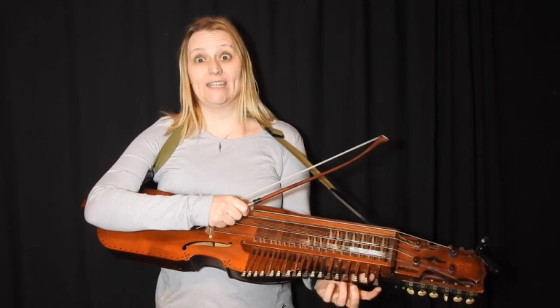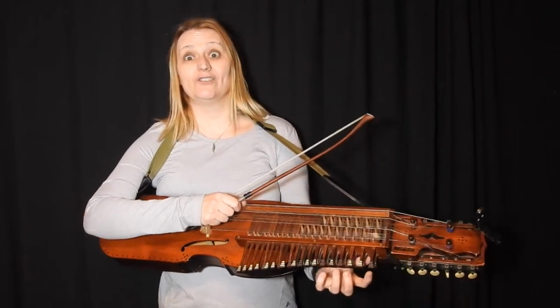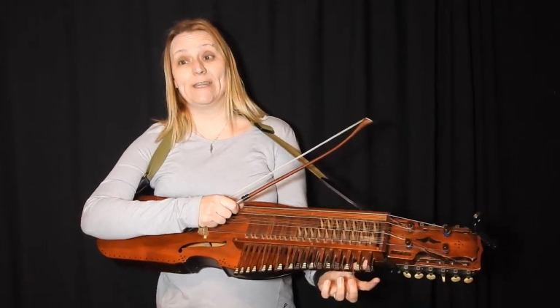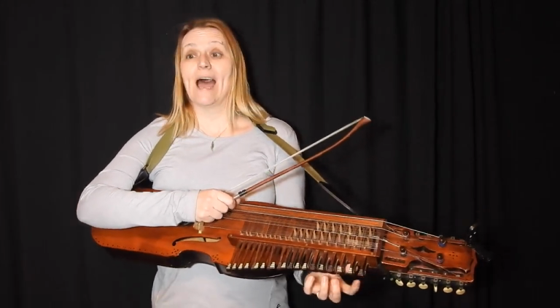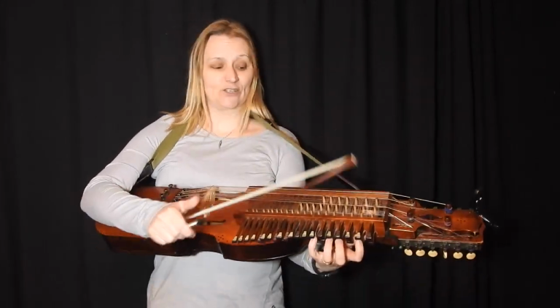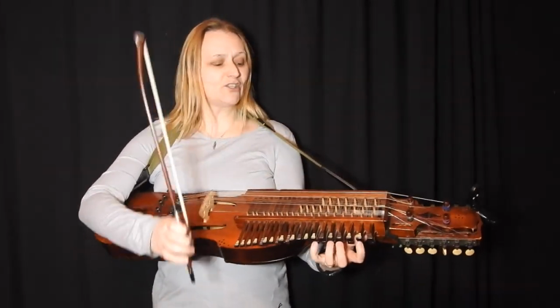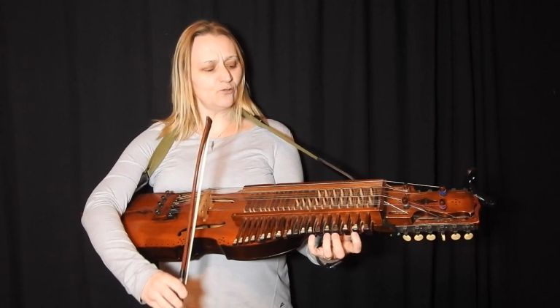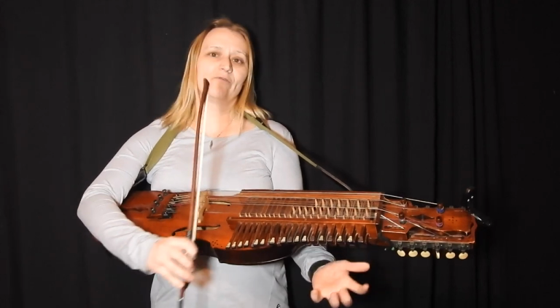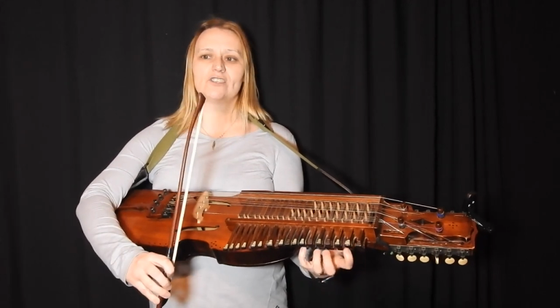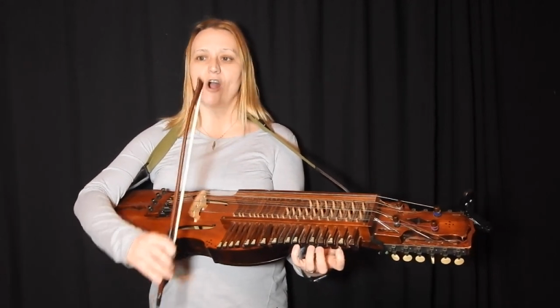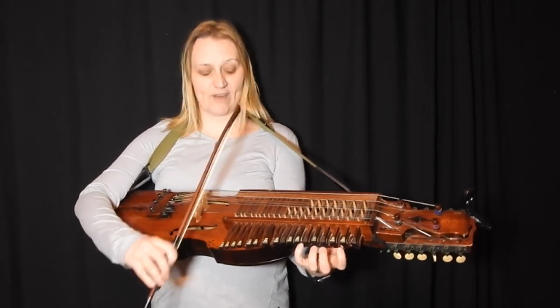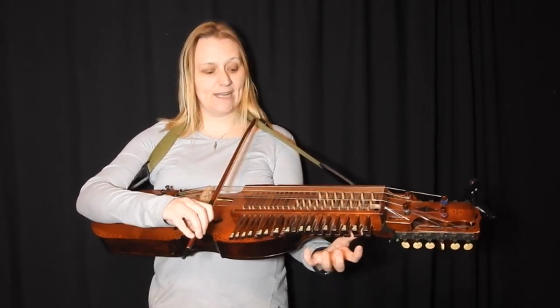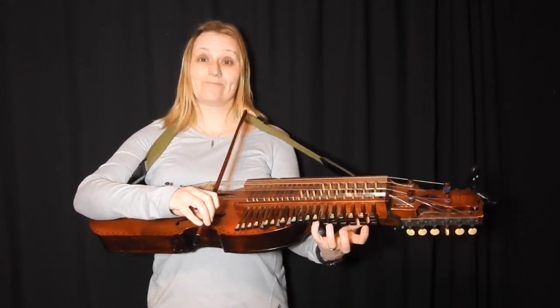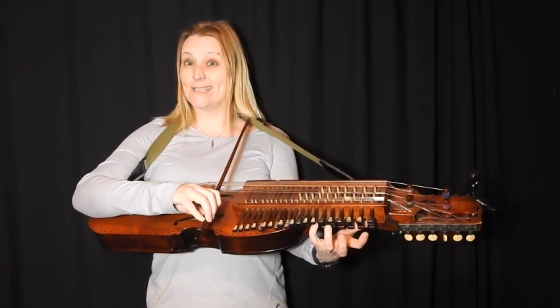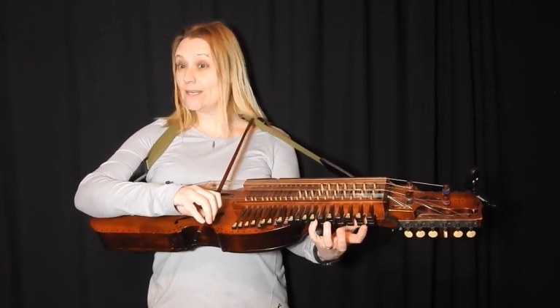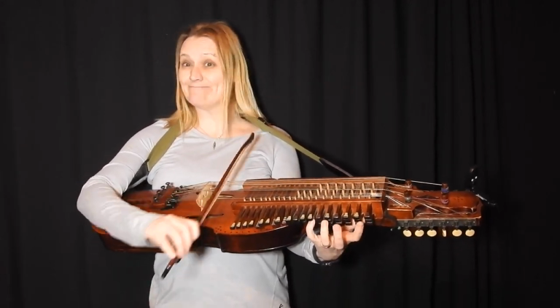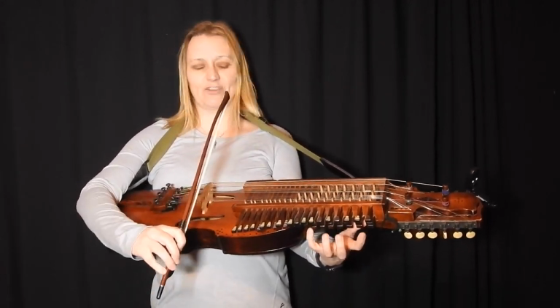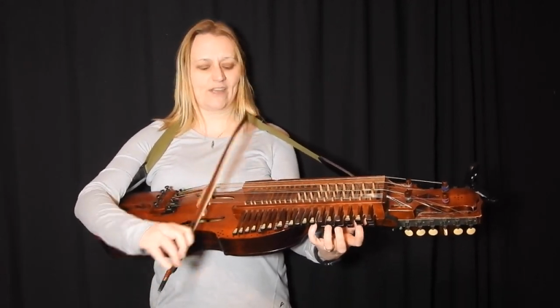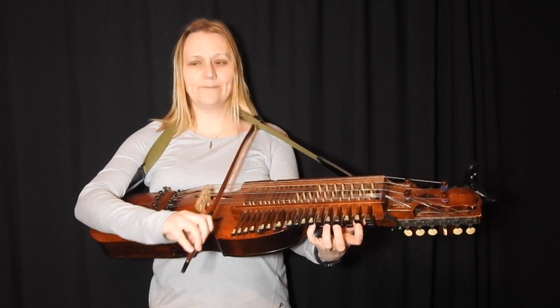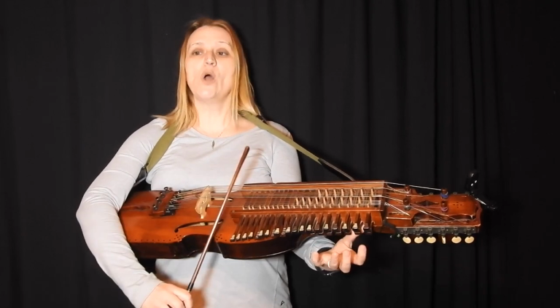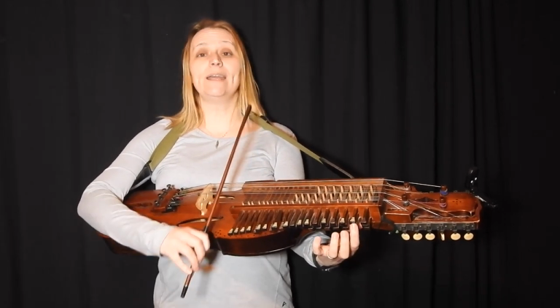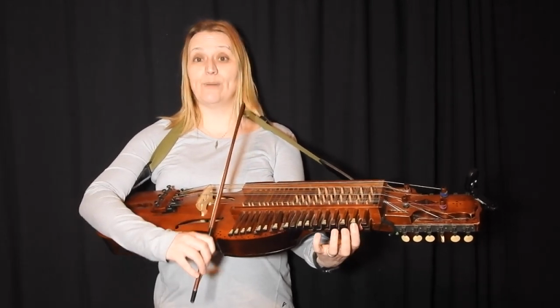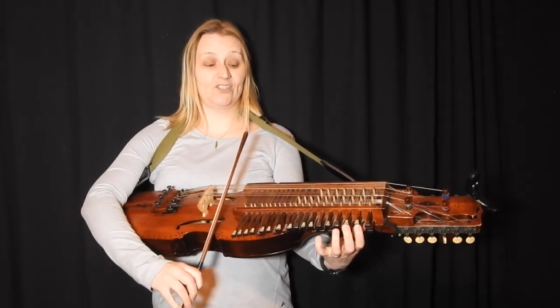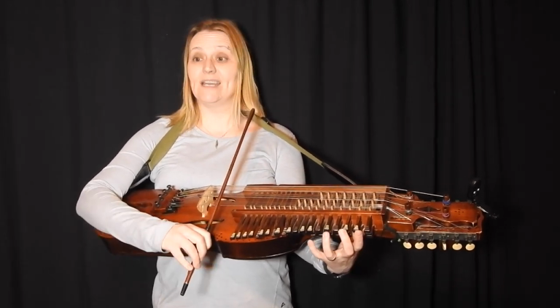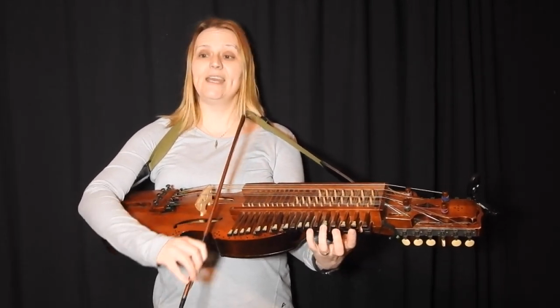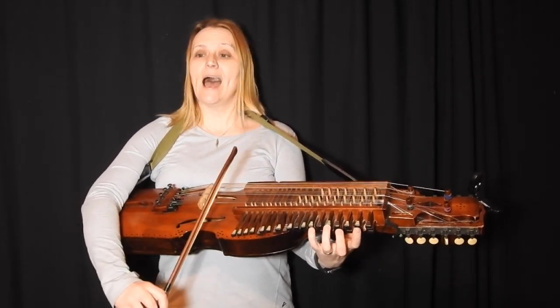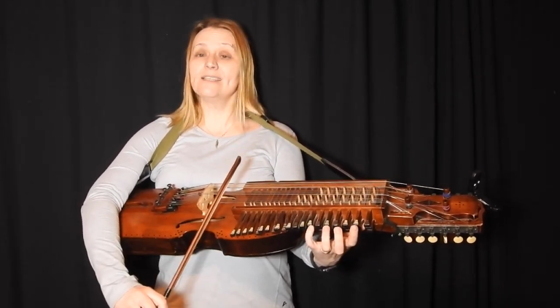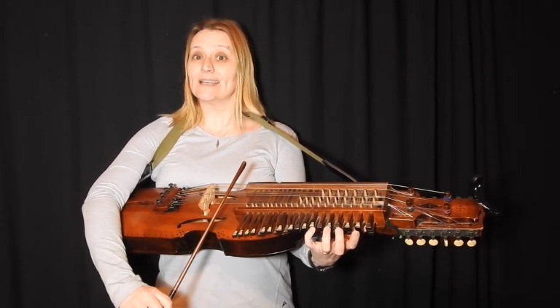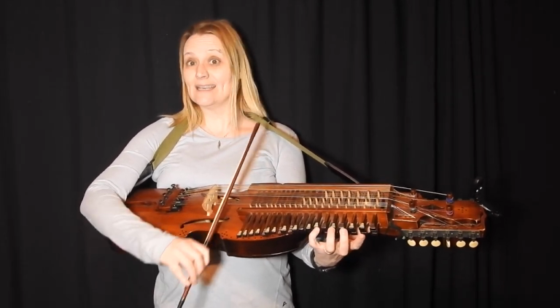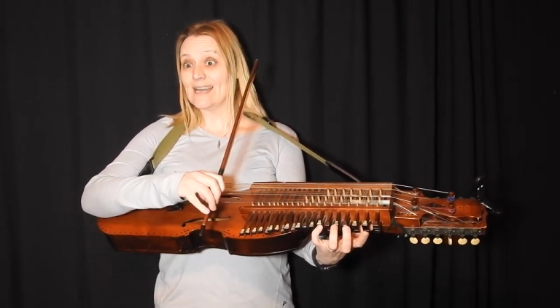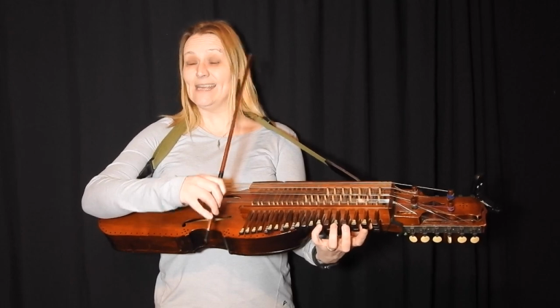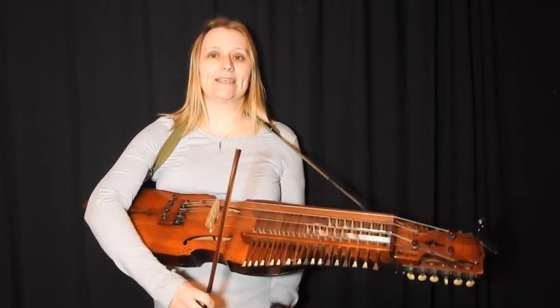It's a great tune for starting off in that you need sticky G — the fourth finger G — open A, B, C, D, and E, and that's it.